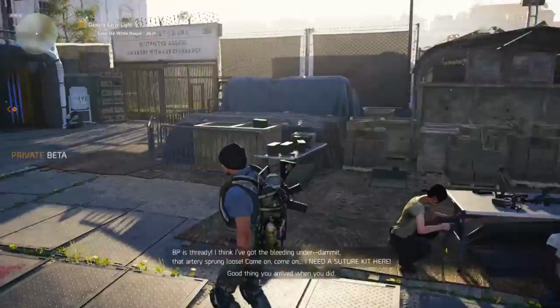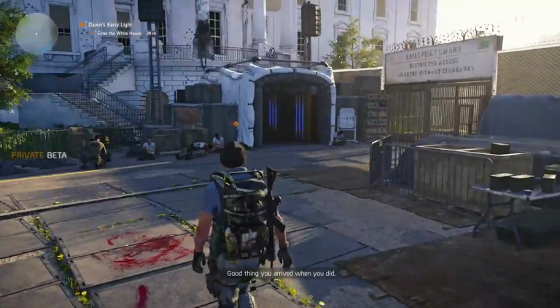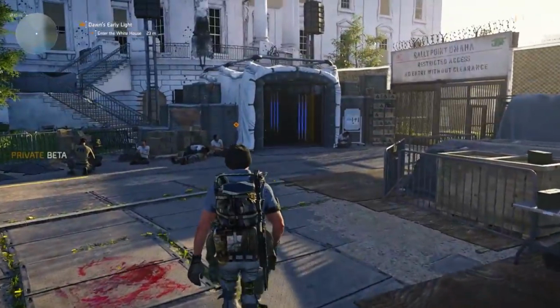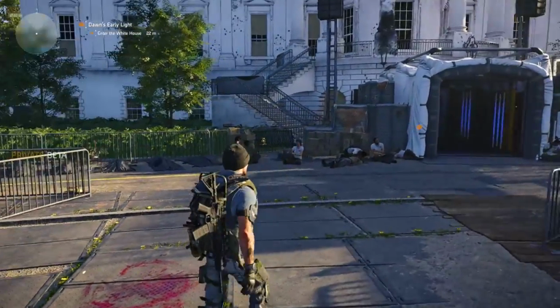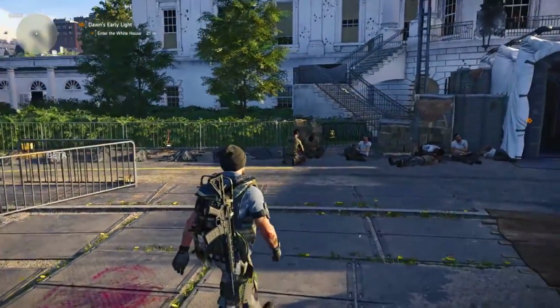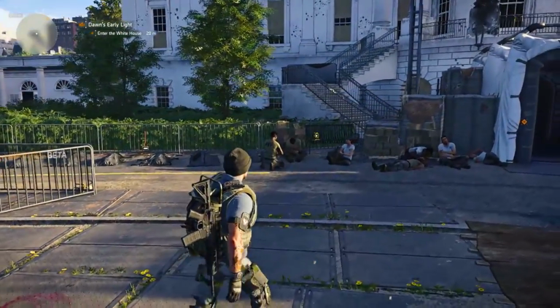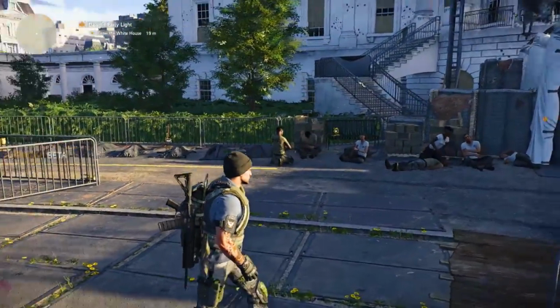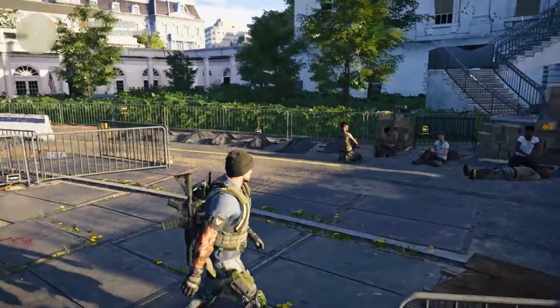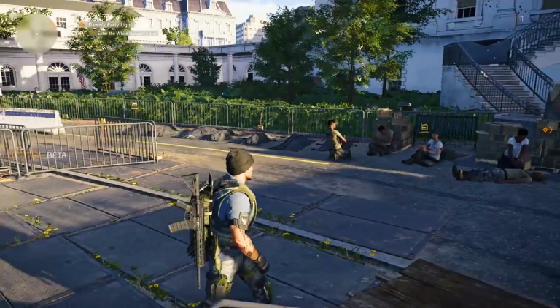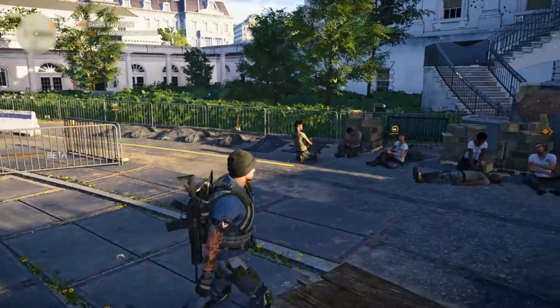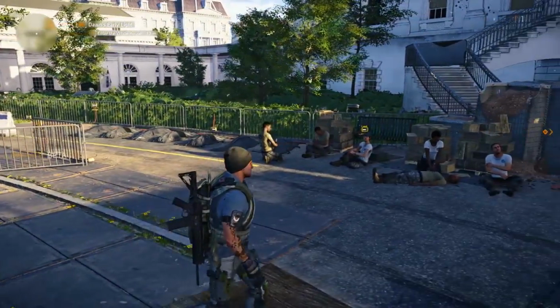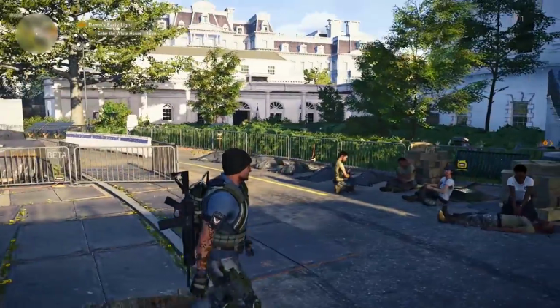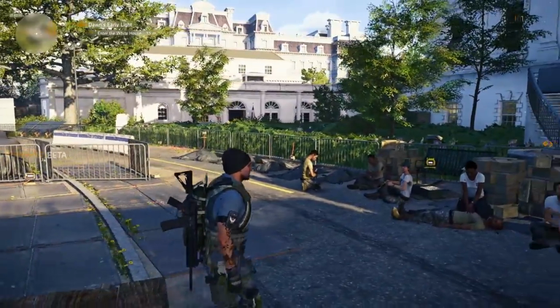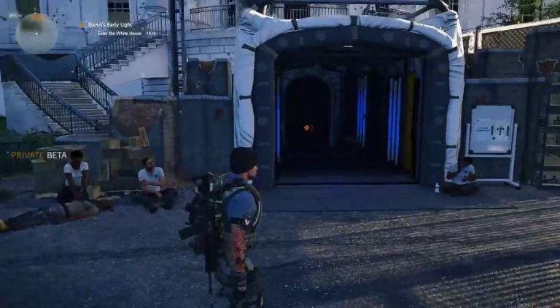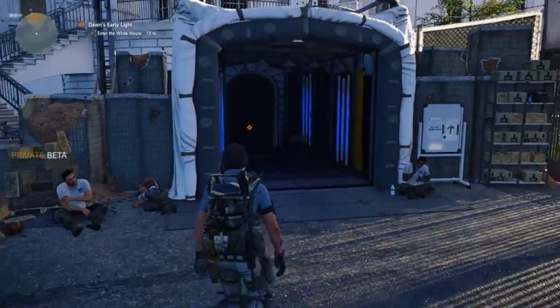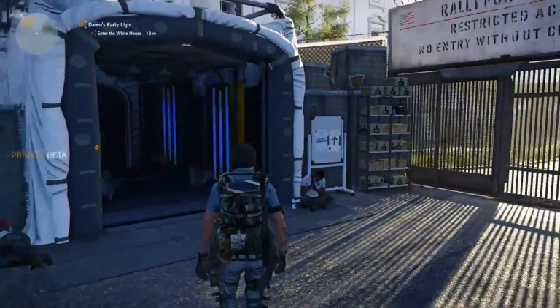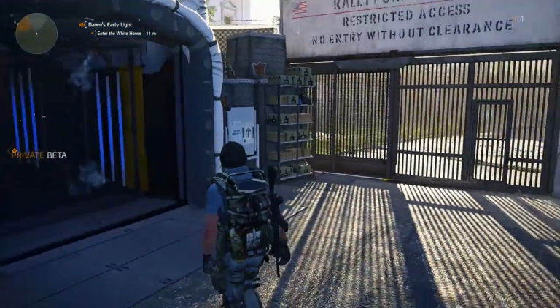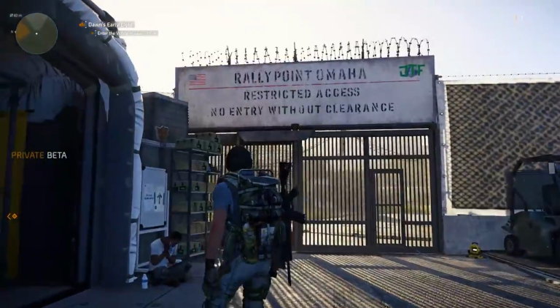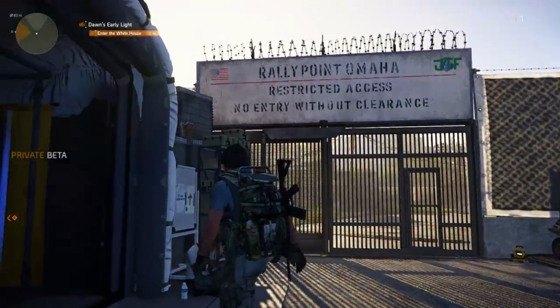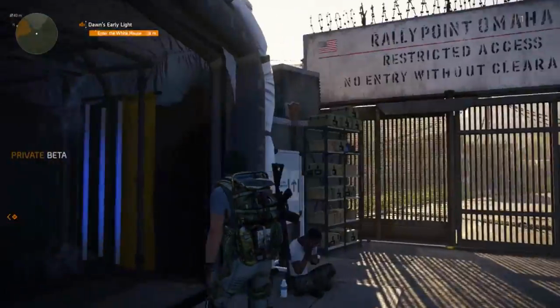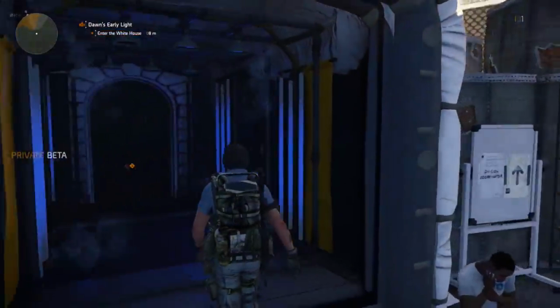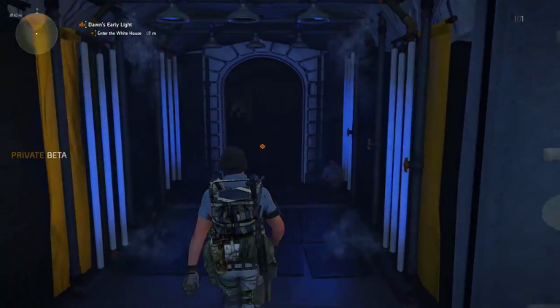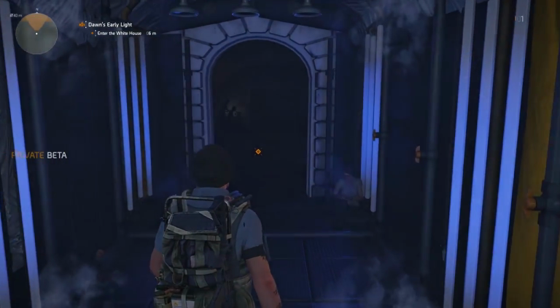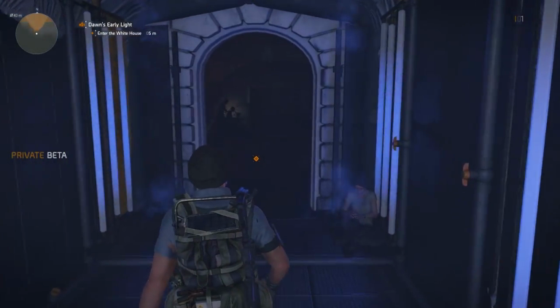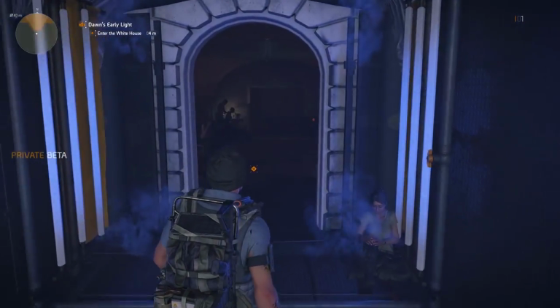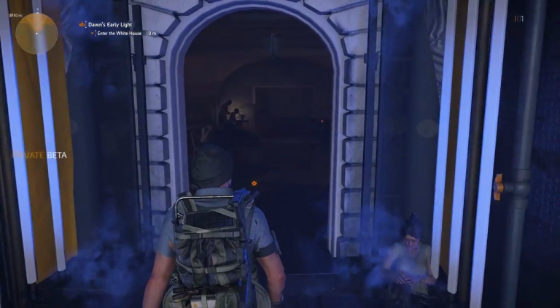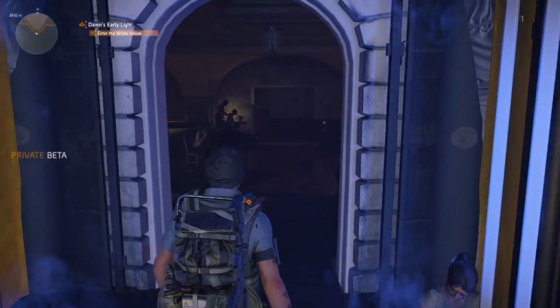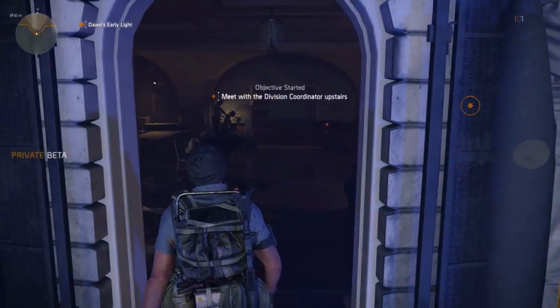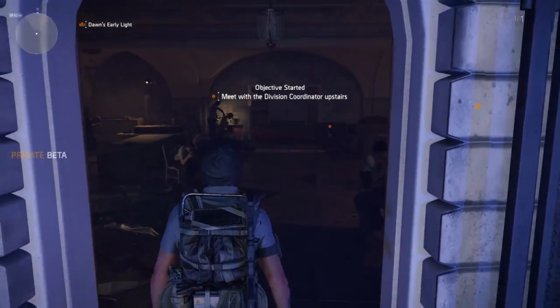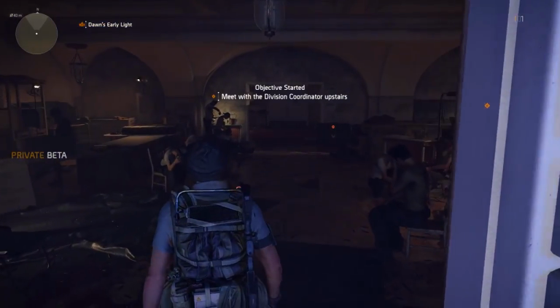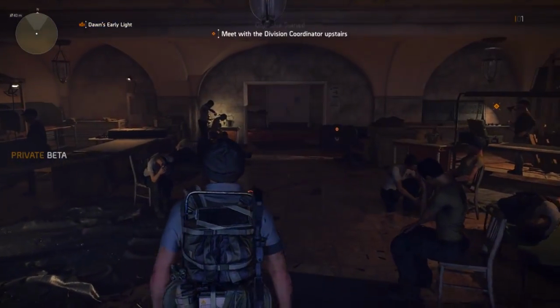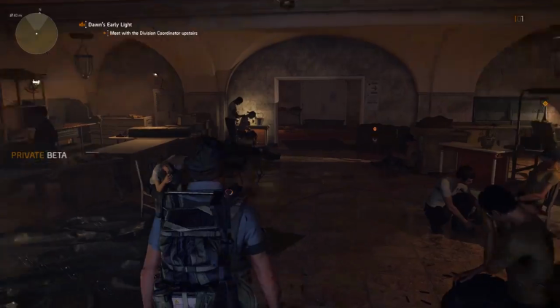In short, I'm showing you the Quartermaster, the Traders, Stashes, Crafting Station, Clan Coordinator, PvP Matchmaker, Project Officer, Dark Zone Officer, Division Coordinator and Collectibles I find along the way. If you're ready, suit up — you're in the White House after all.